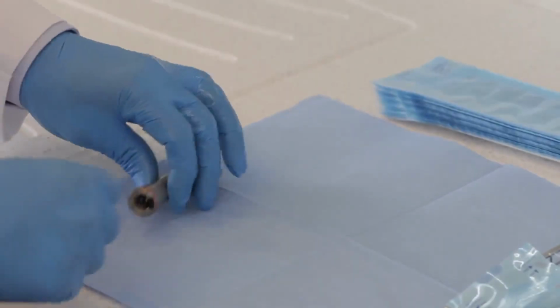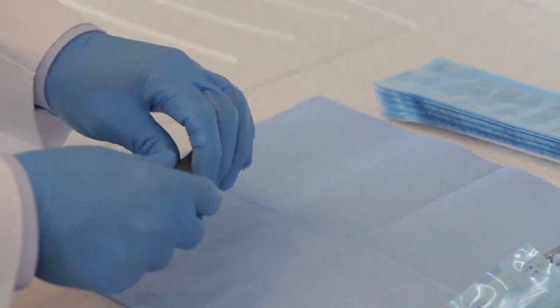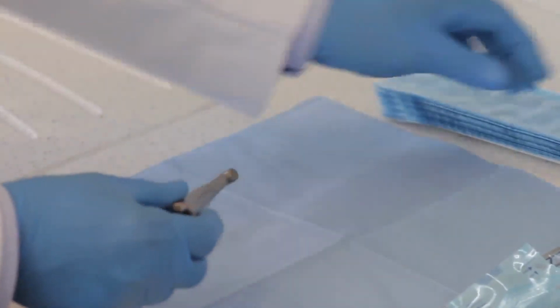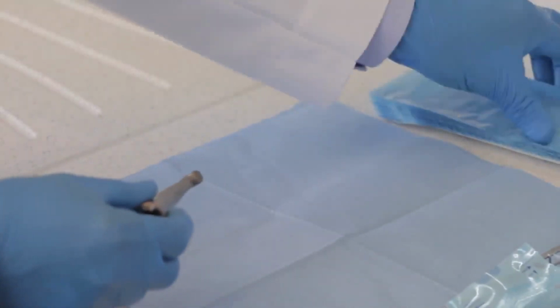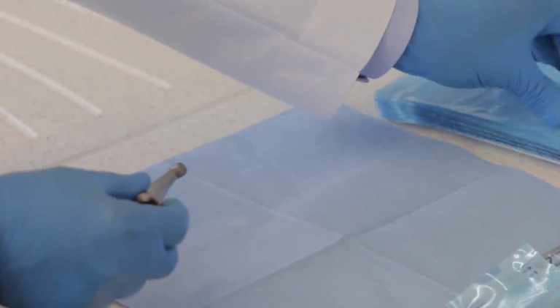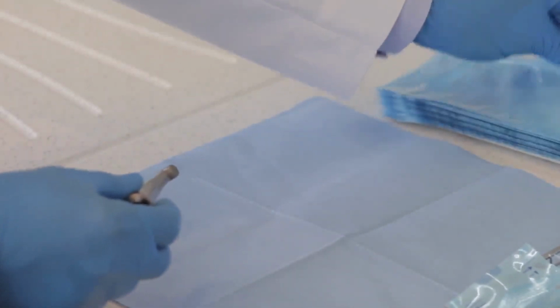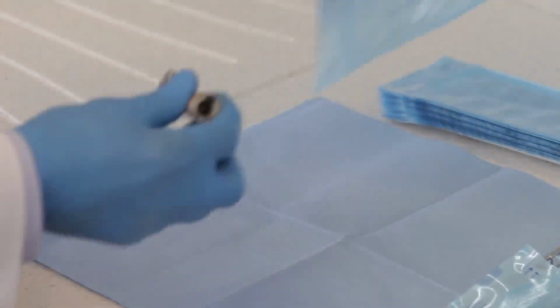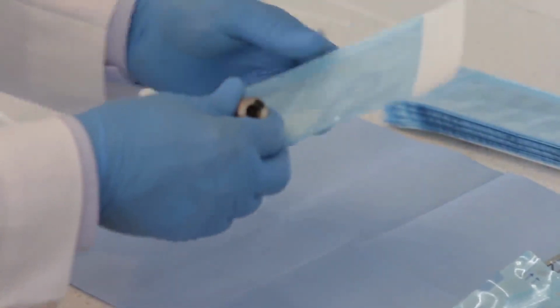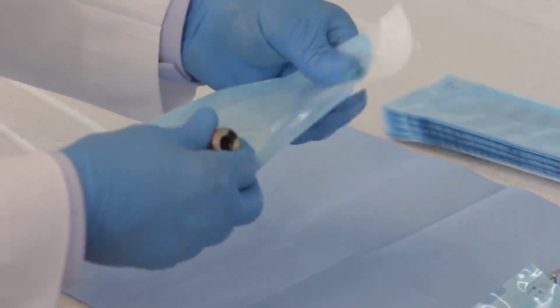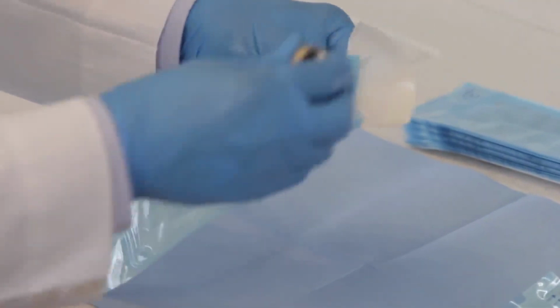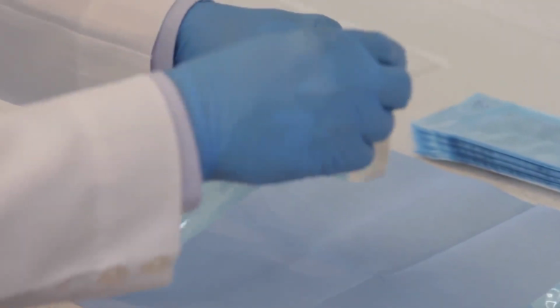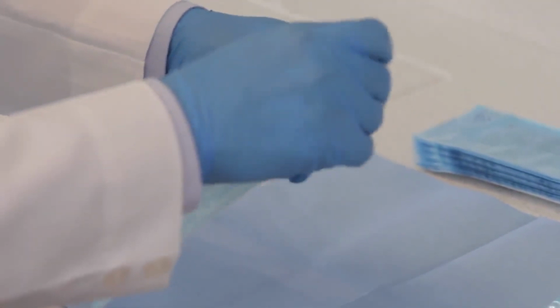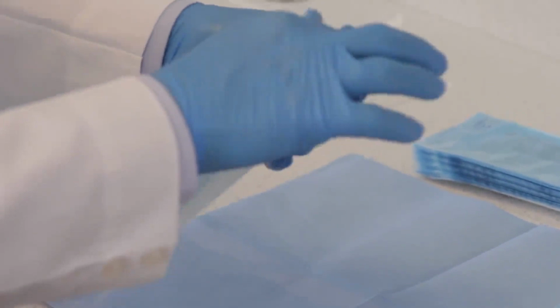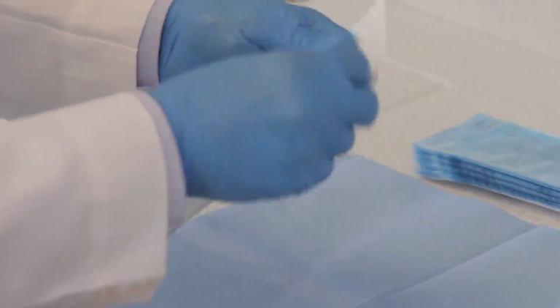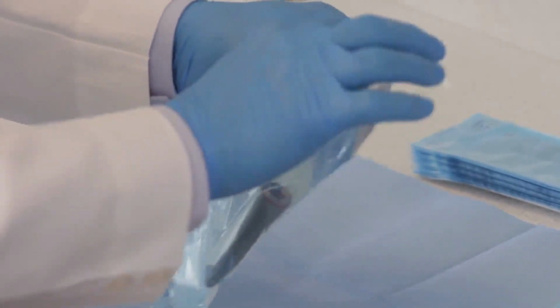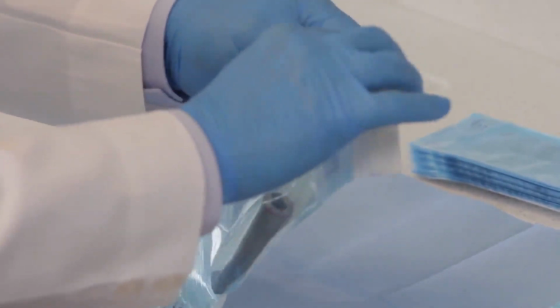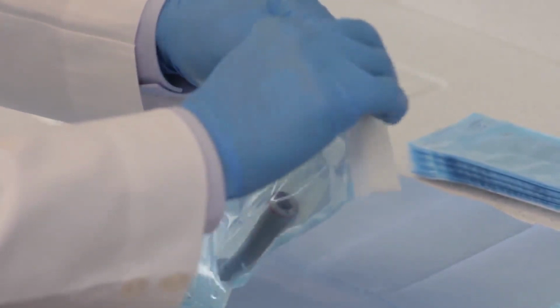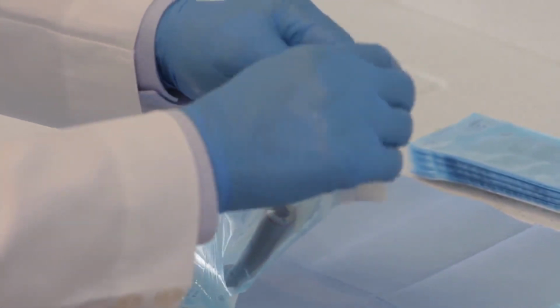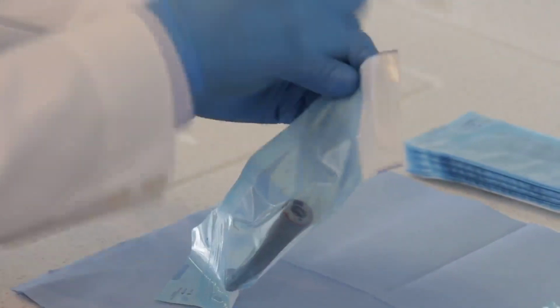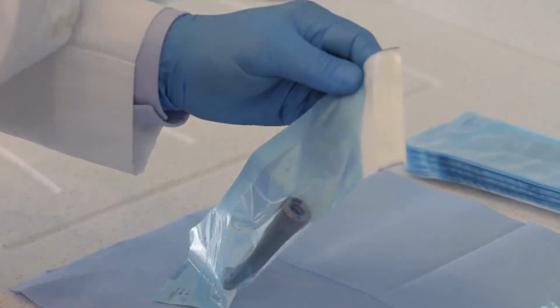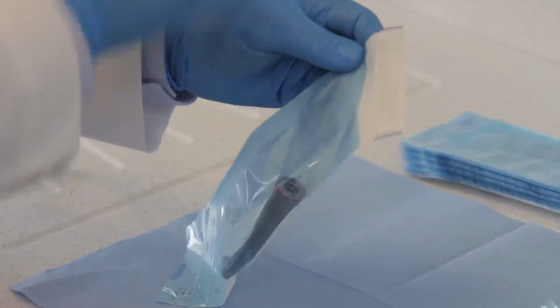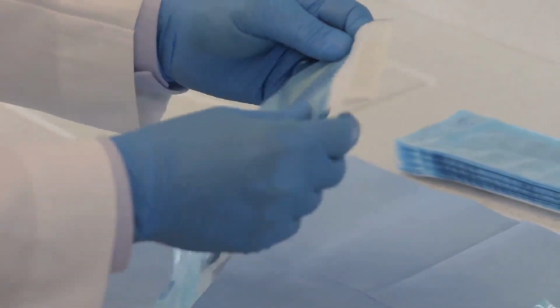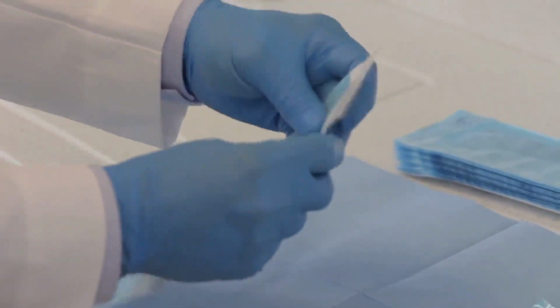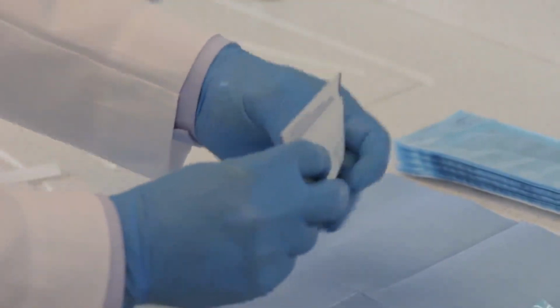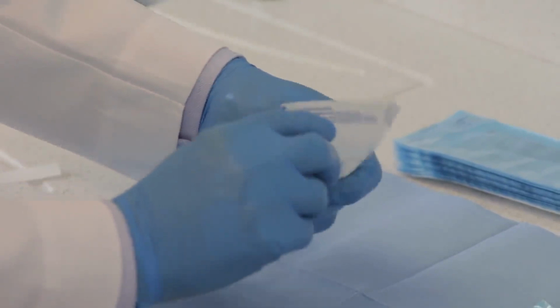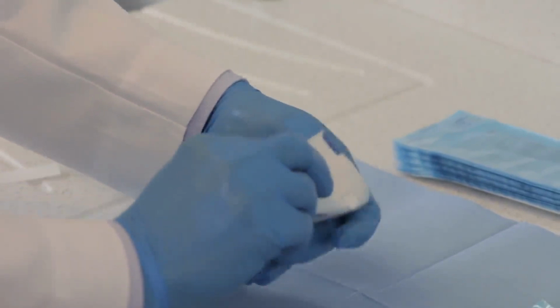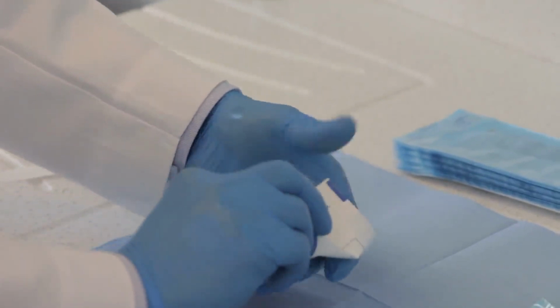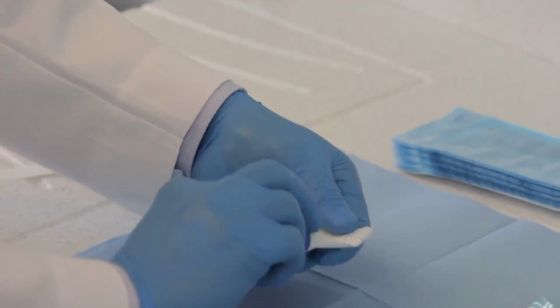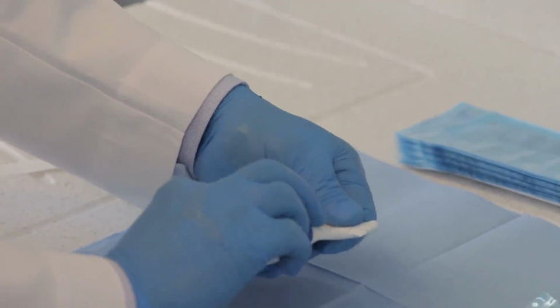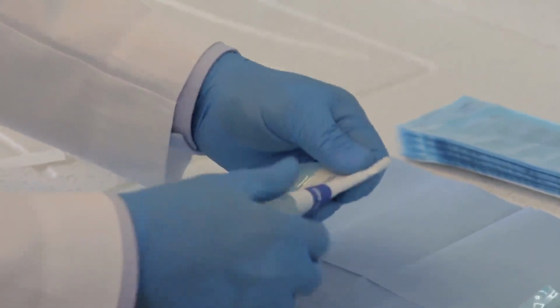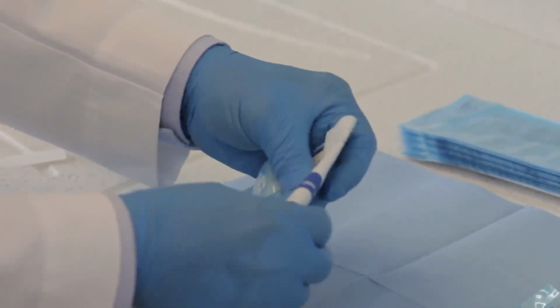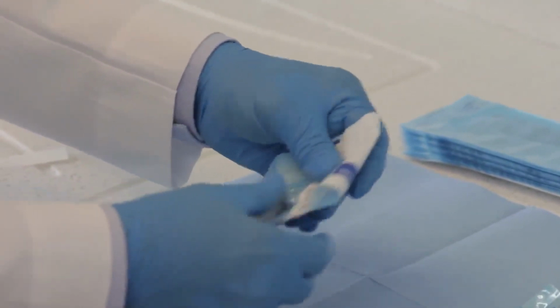Autoclave sterilization is recommended. Insert sterilizable components into a US FDA-cleared sterilization pouch compliant to ISO 11607-1. Seal the pouch.